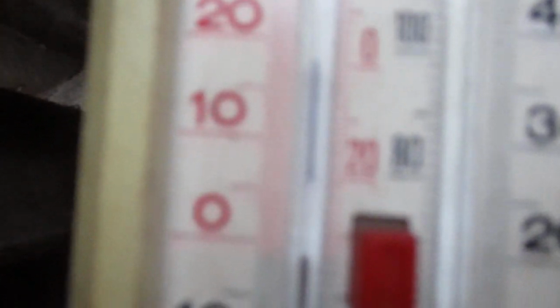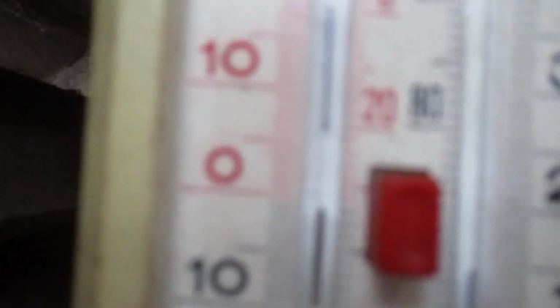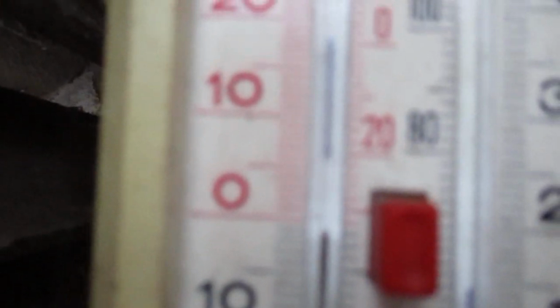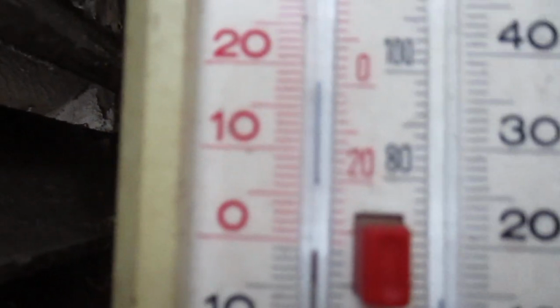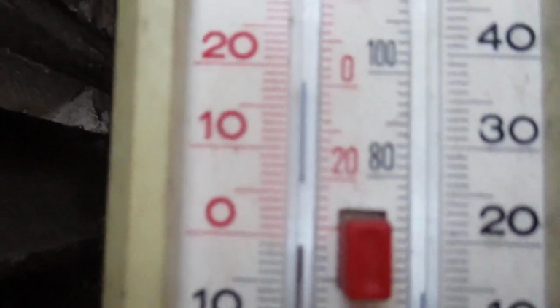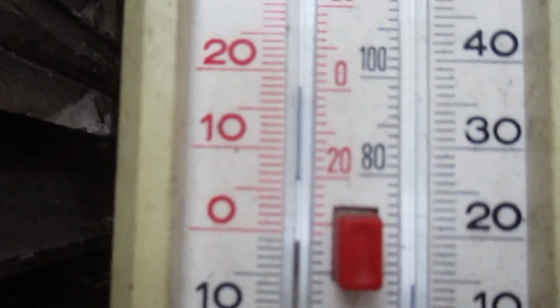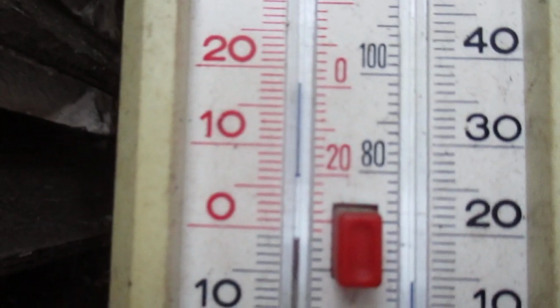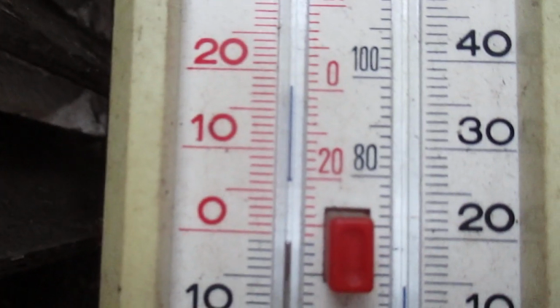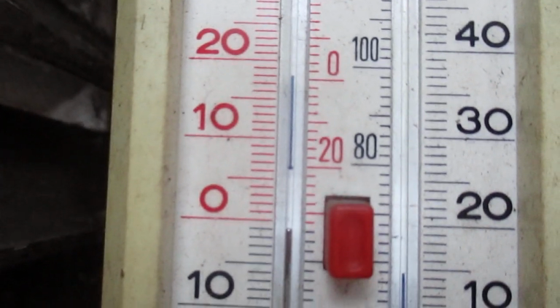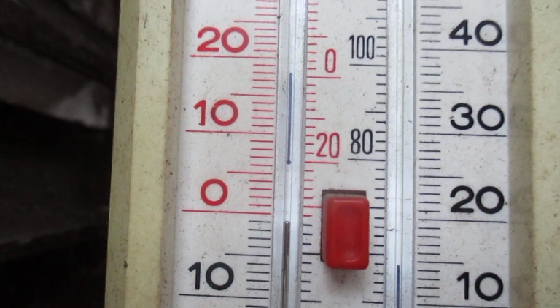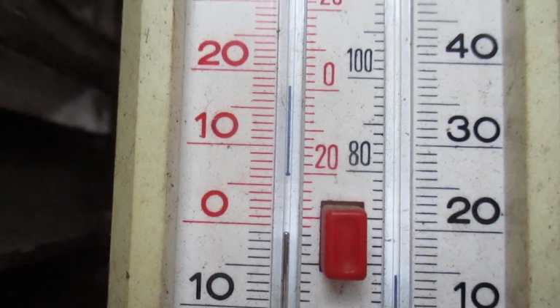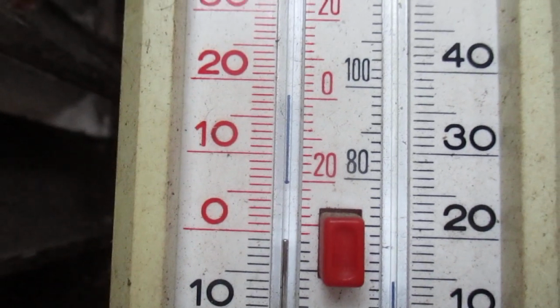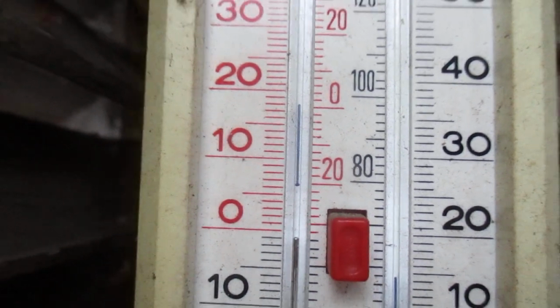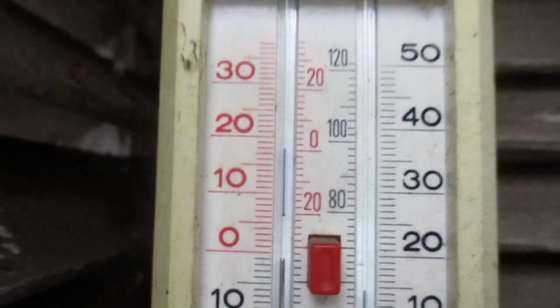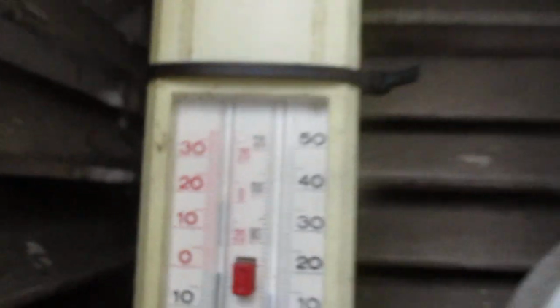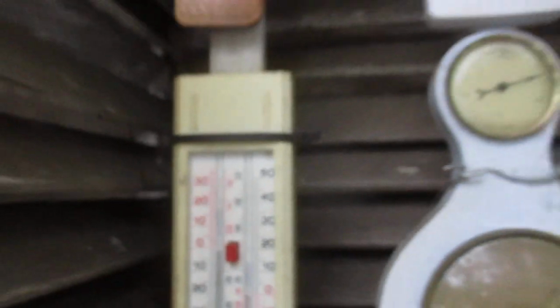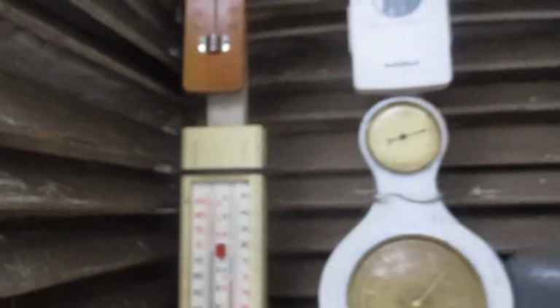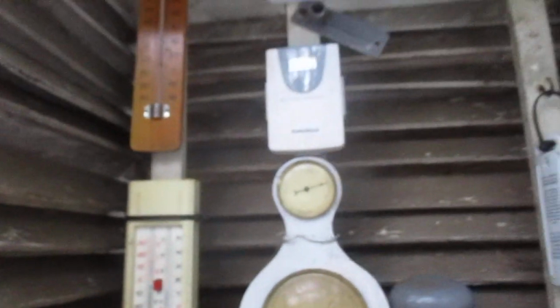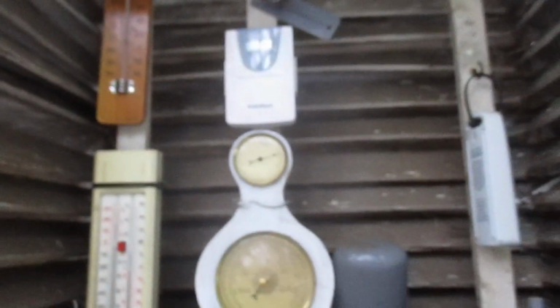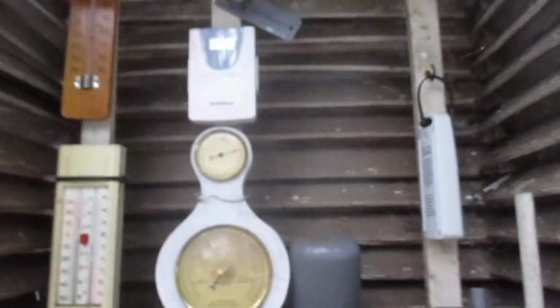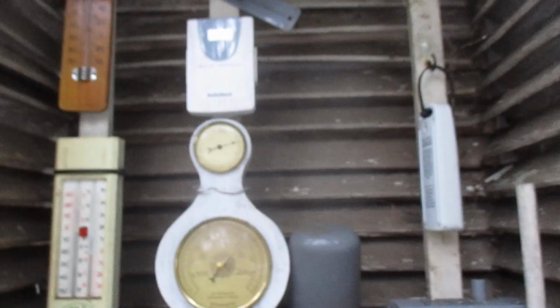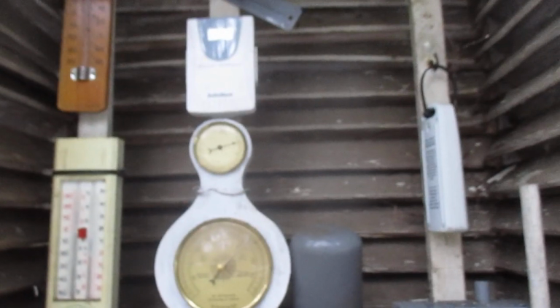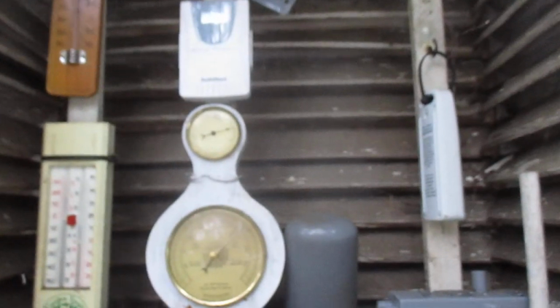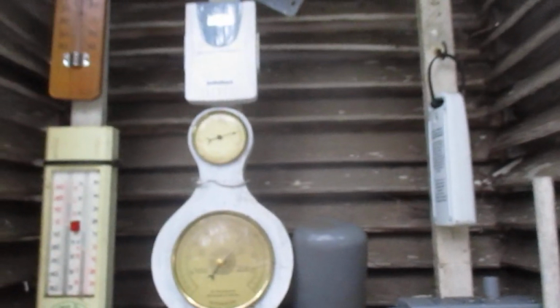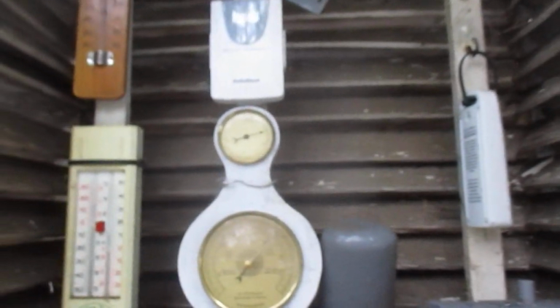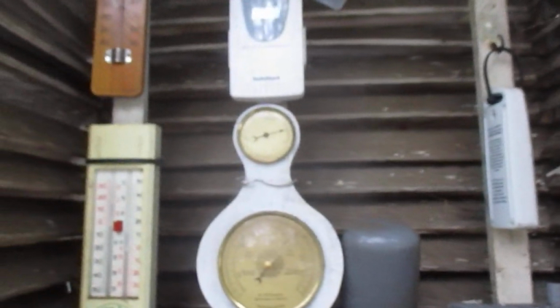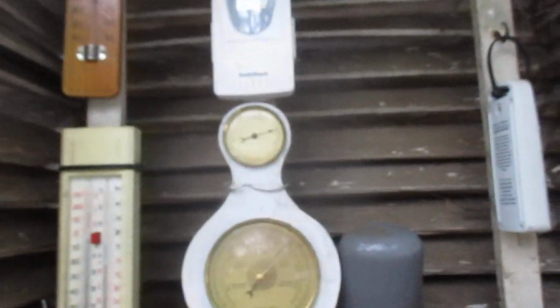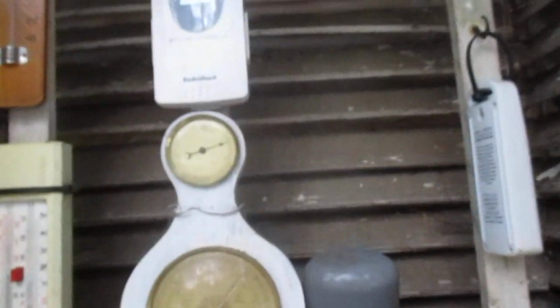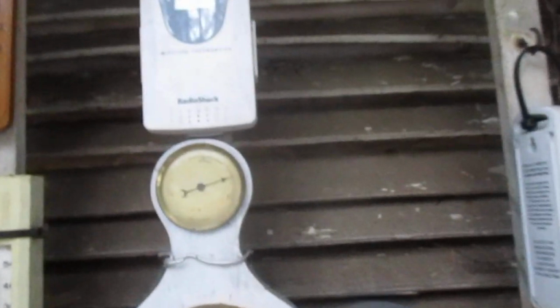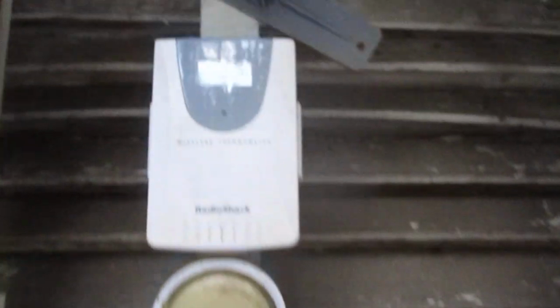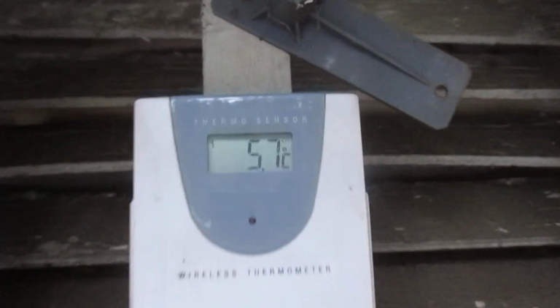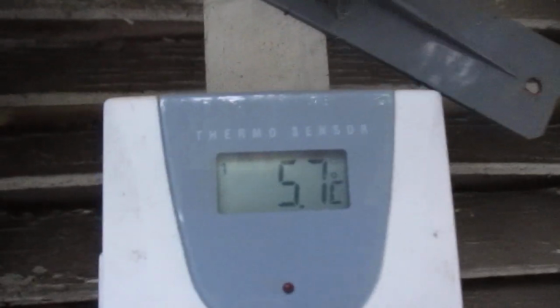The lowest temperature recorded here is 20 degrees Fahrenheit, which is minus 6.6 Celsius. About 200 feet away we have another weather station, and we also have remote sensors in here as well.